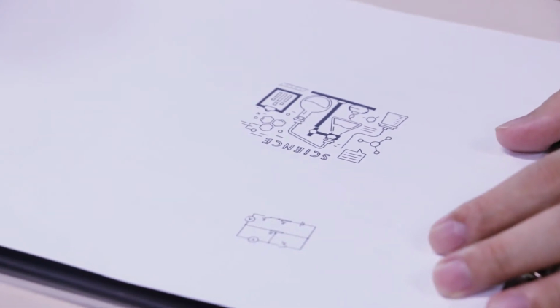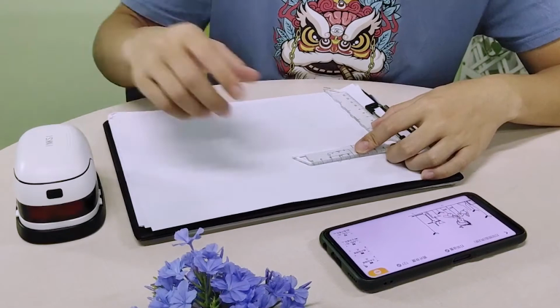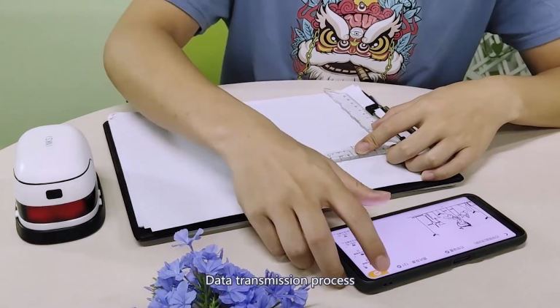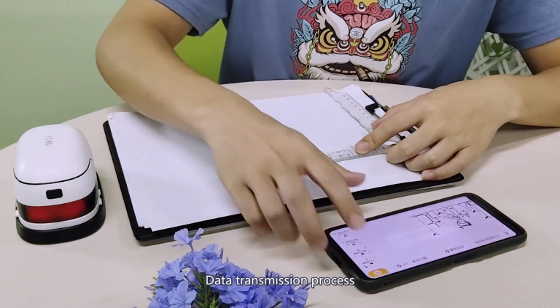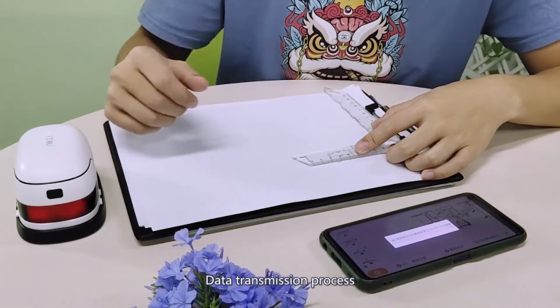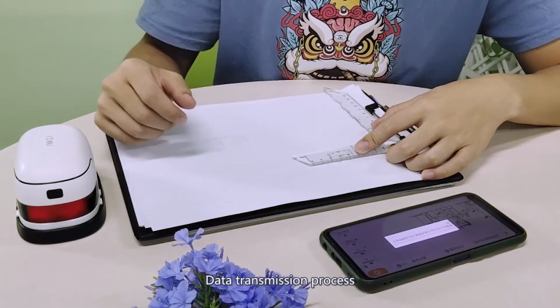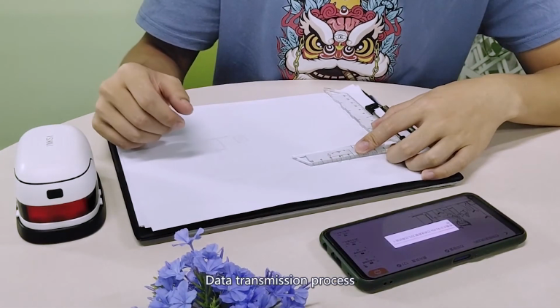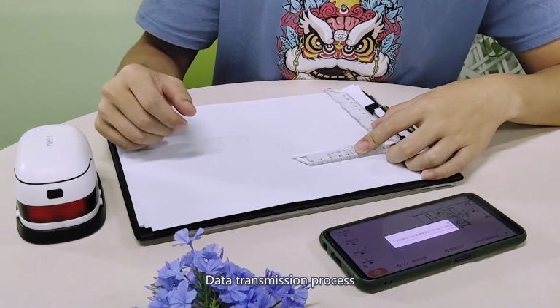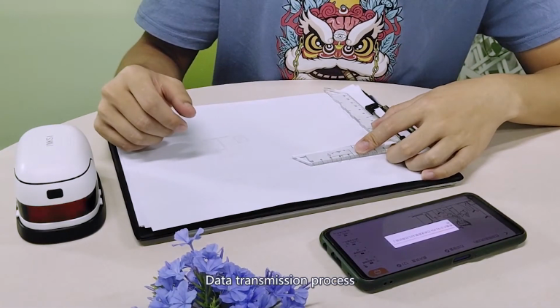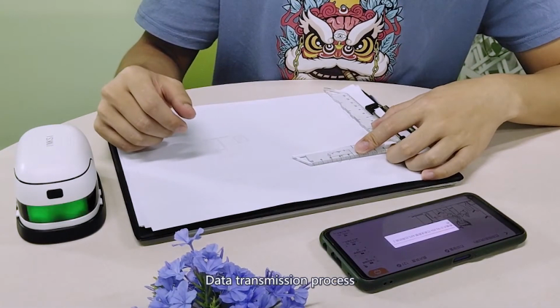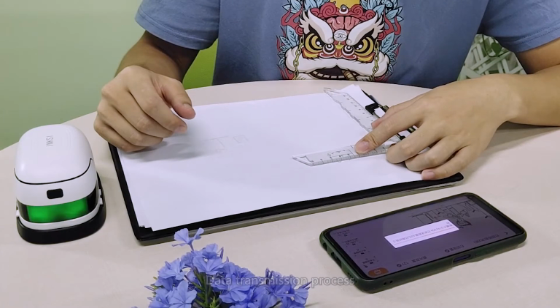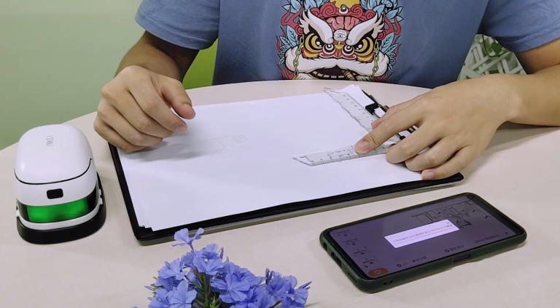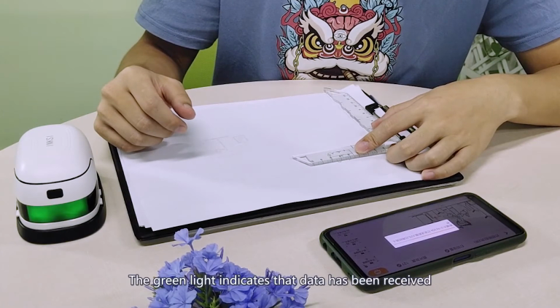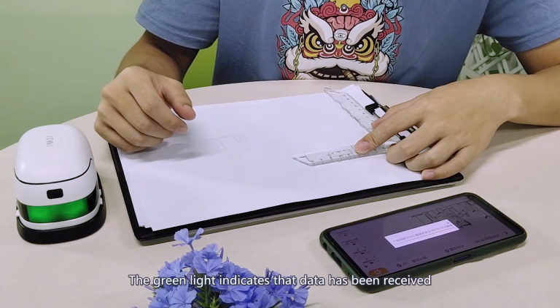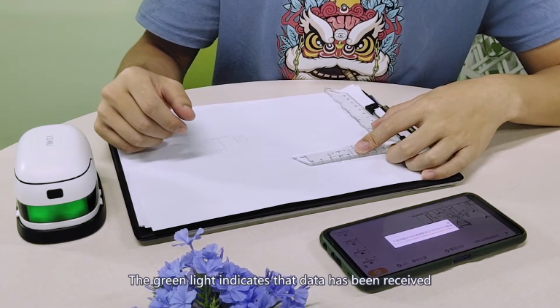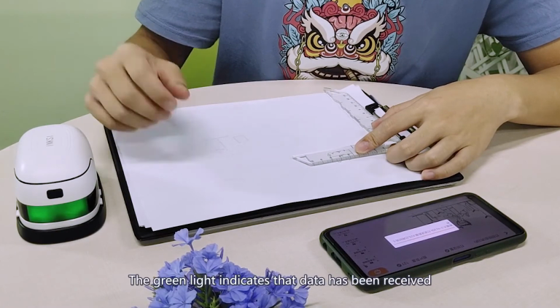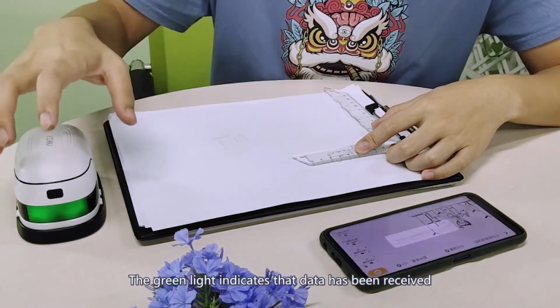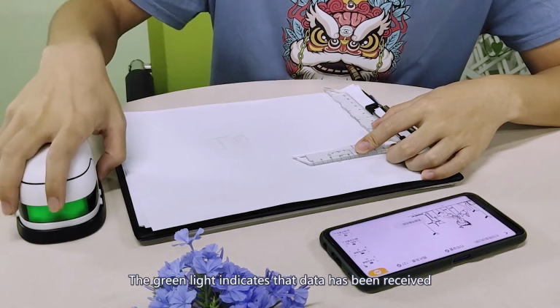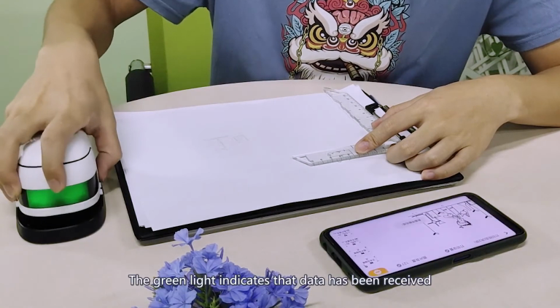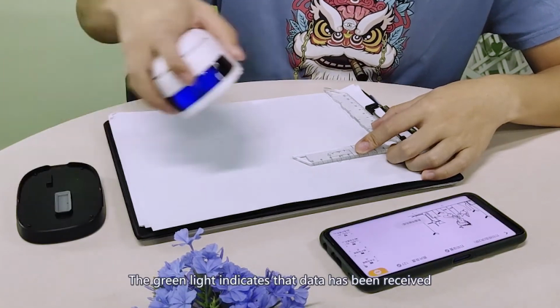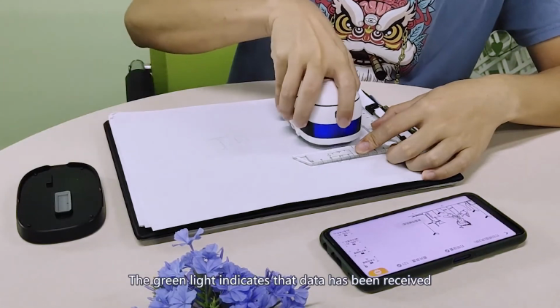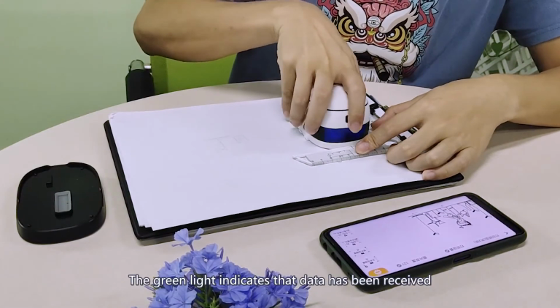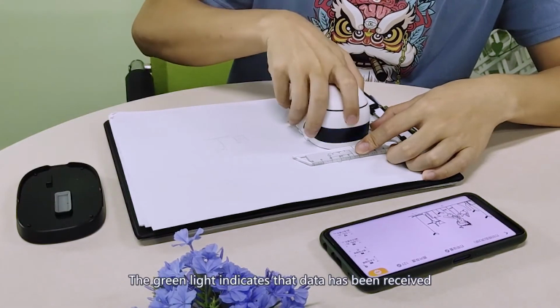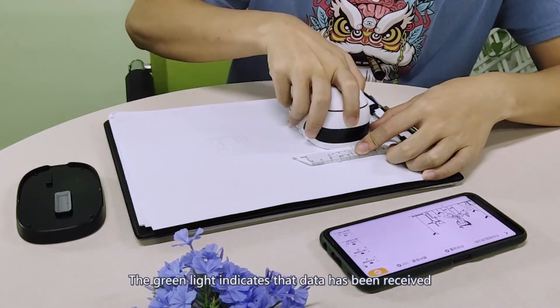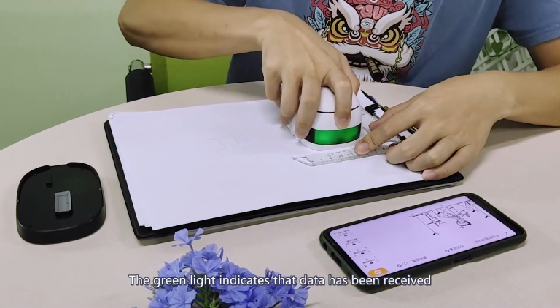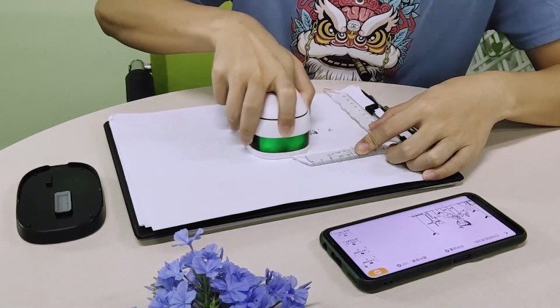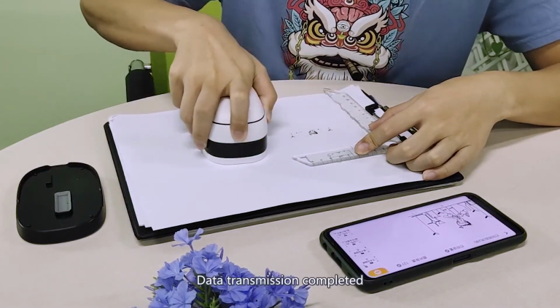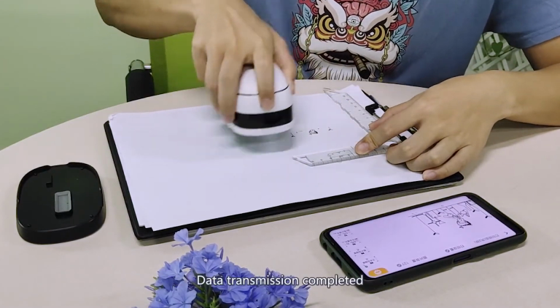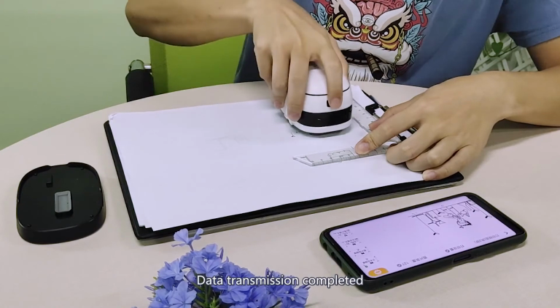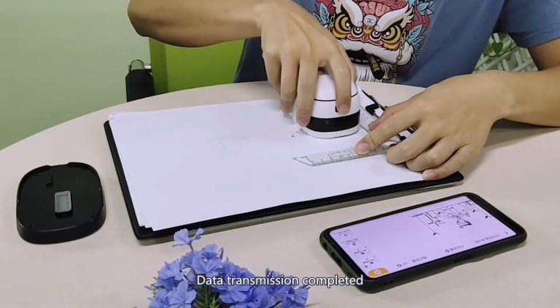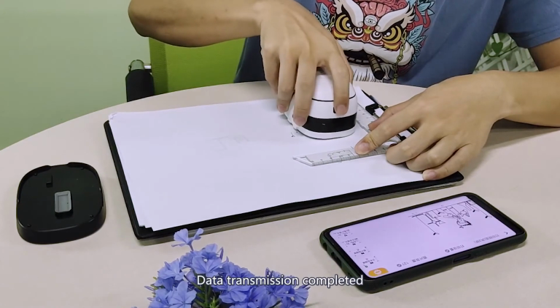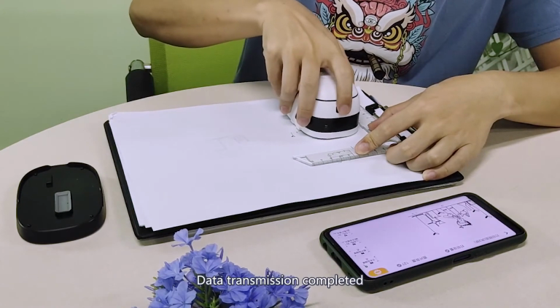Data transmission process: the green light indicates that data has been received and data transmission is completed.